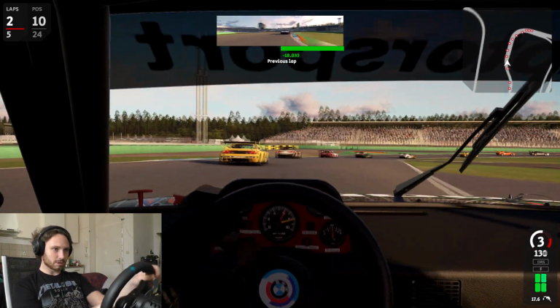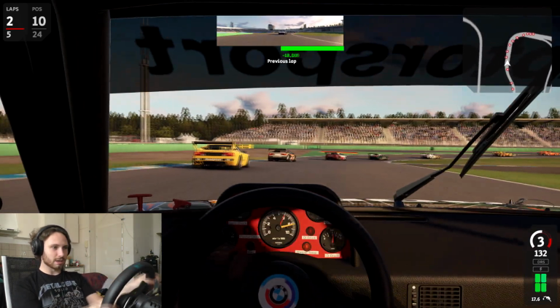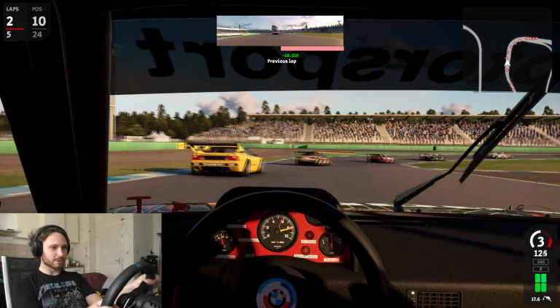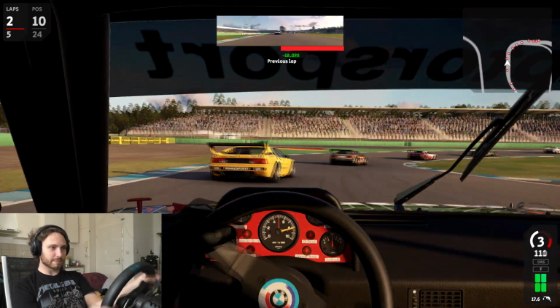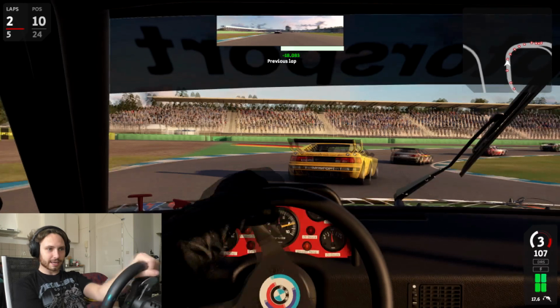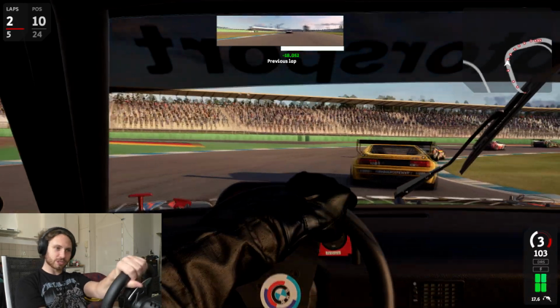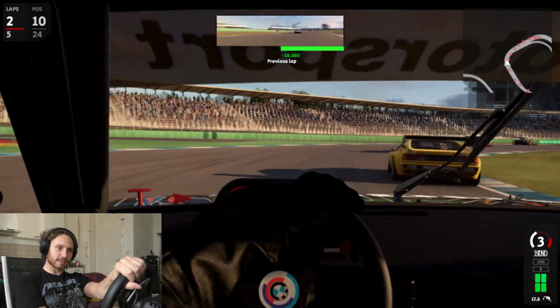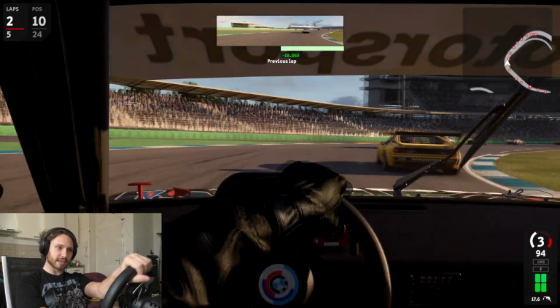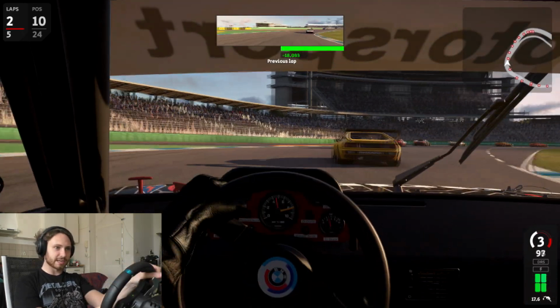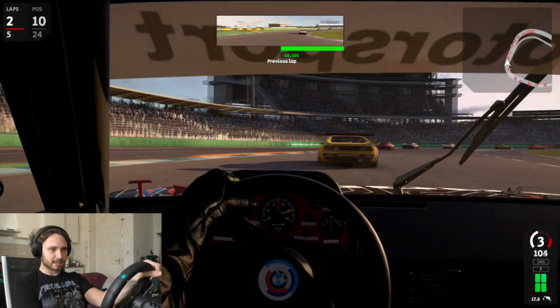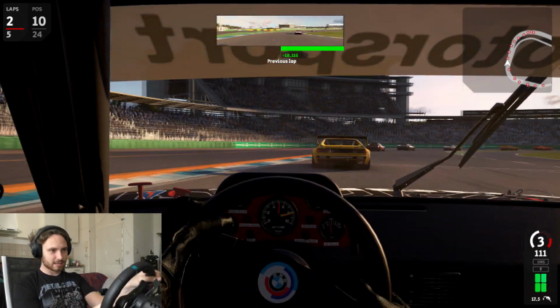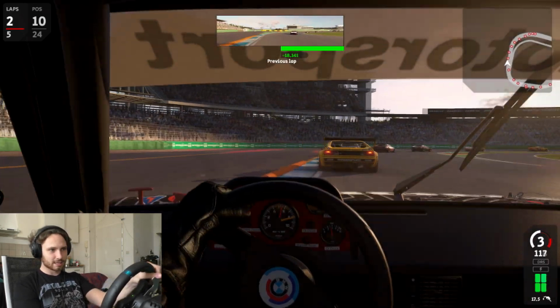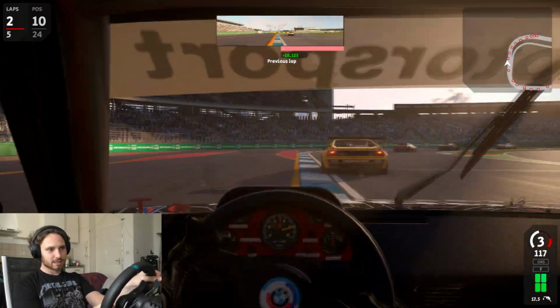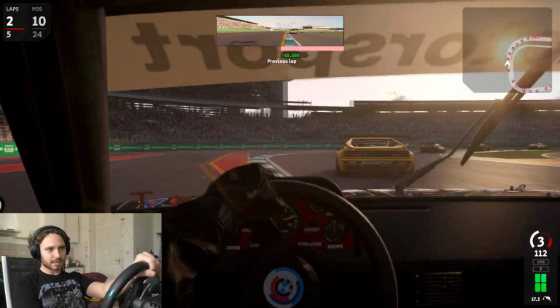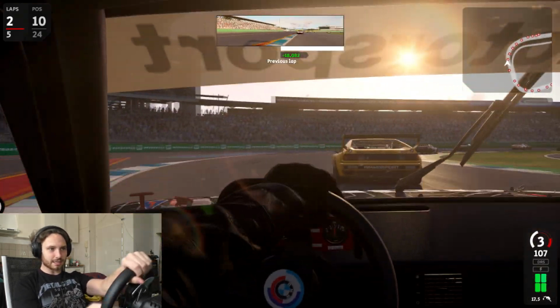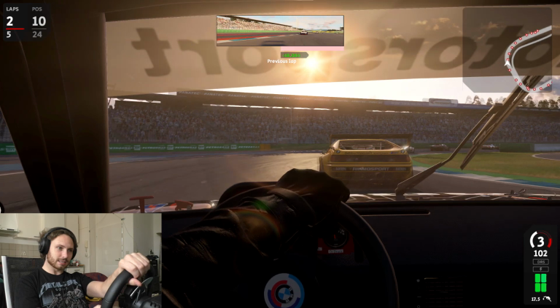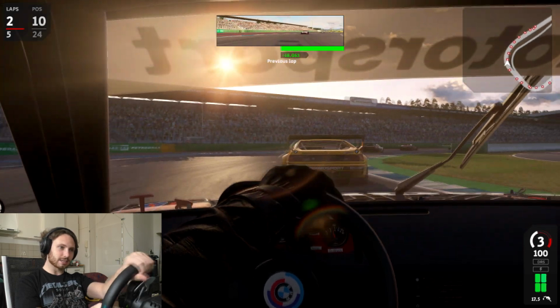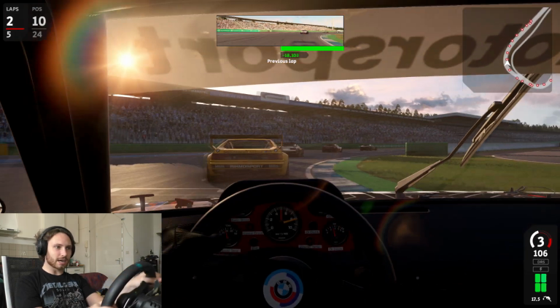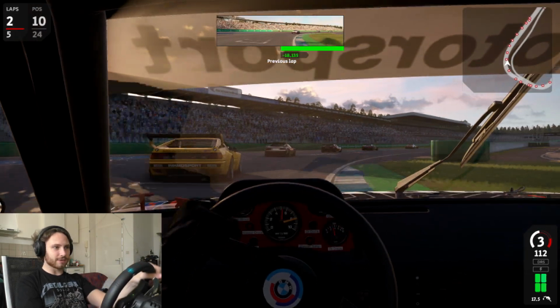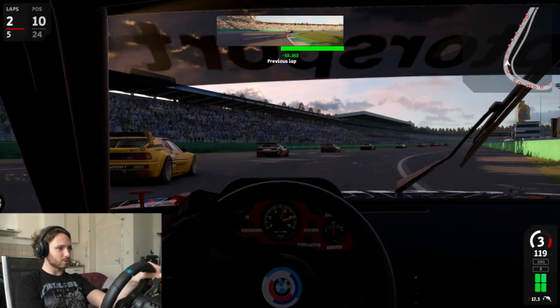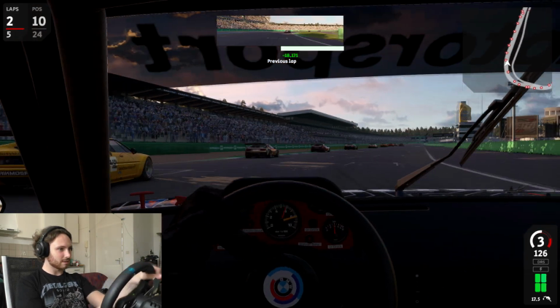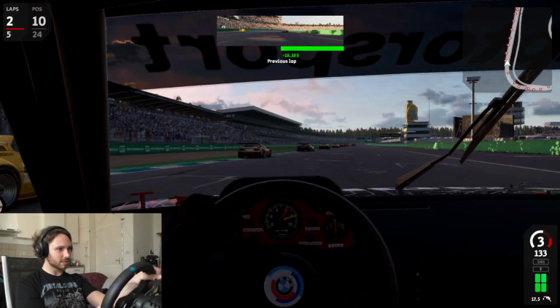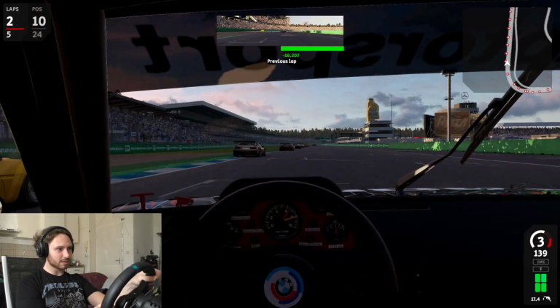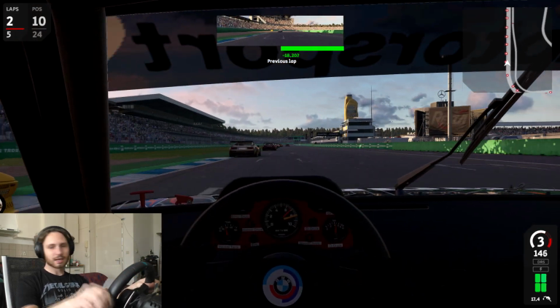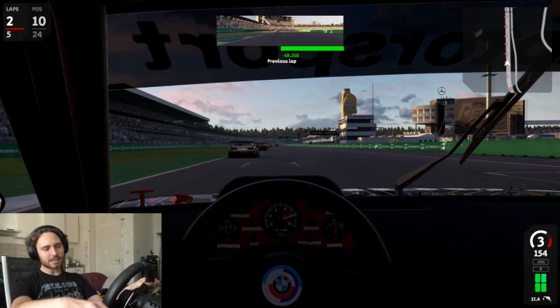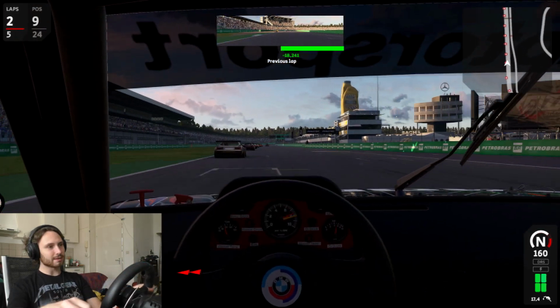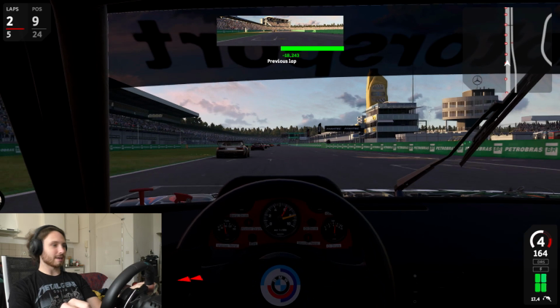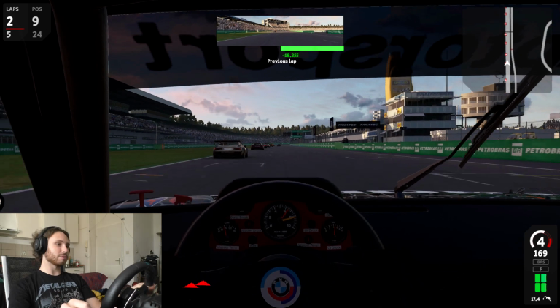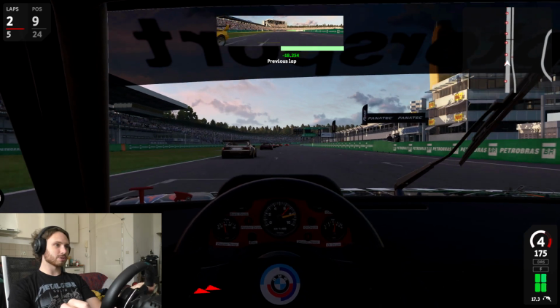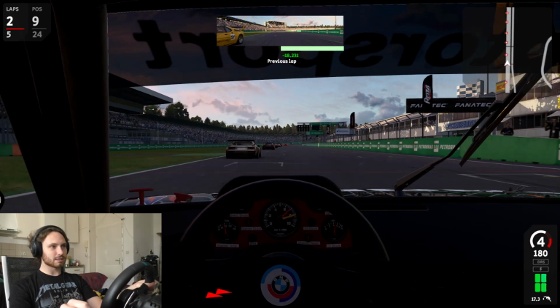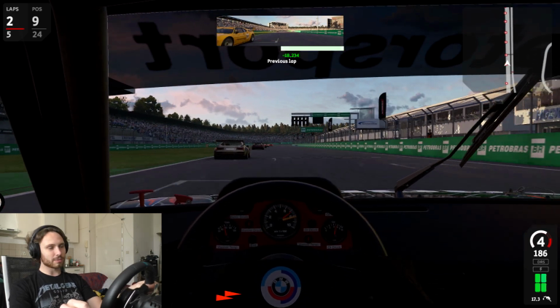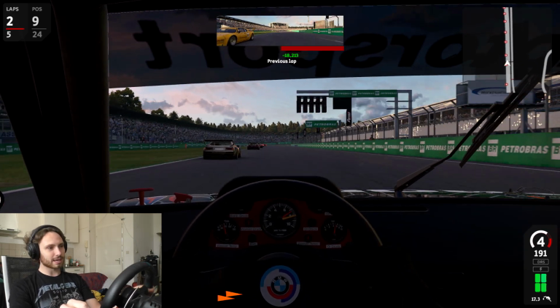I love it when a plan comes together and you pass them like that. The AI, they don't know how to defend that well, but I think they're better in Automobilista 2 than in some other games.